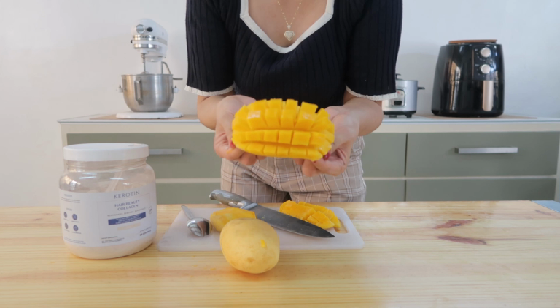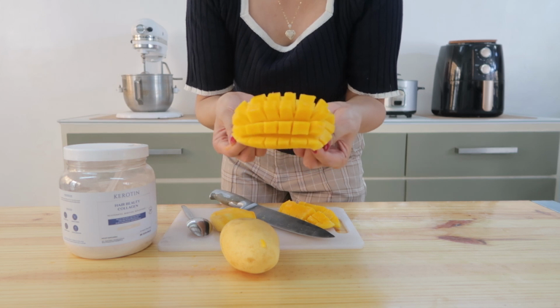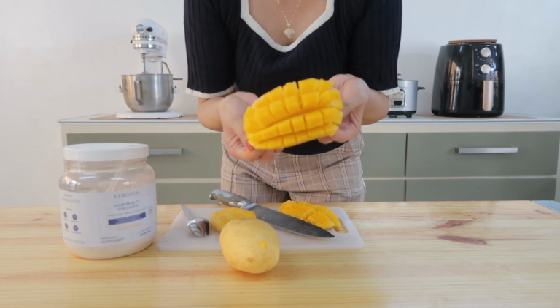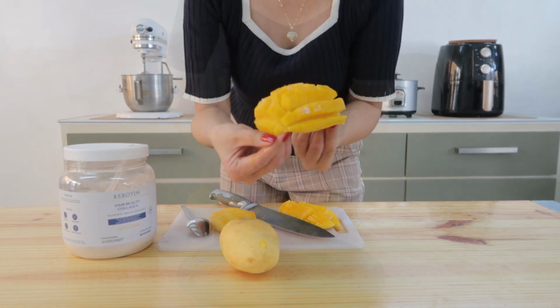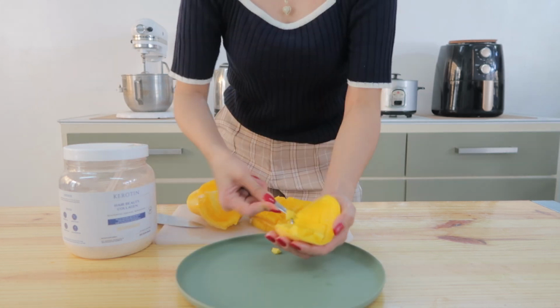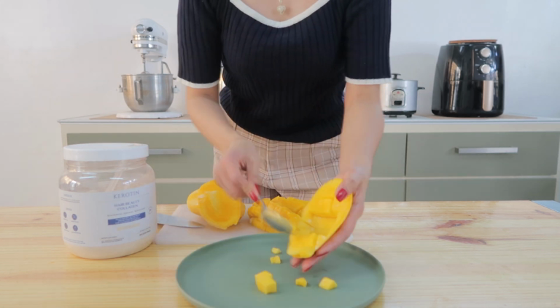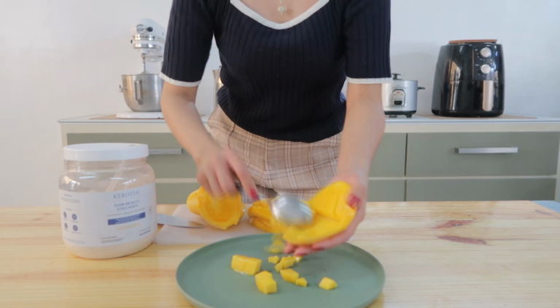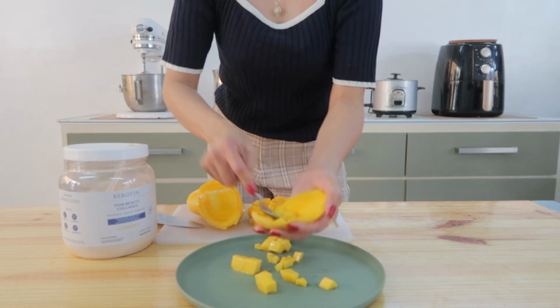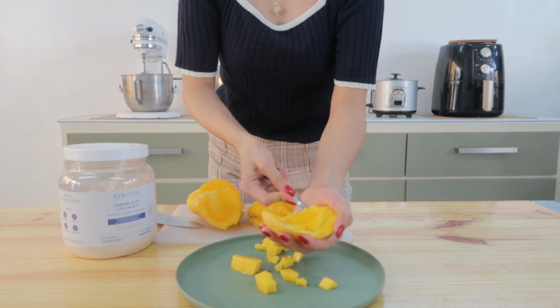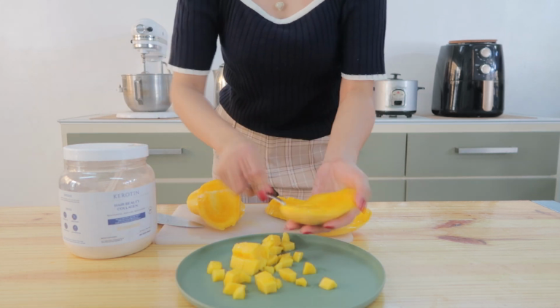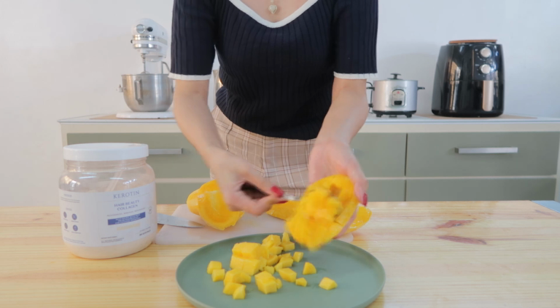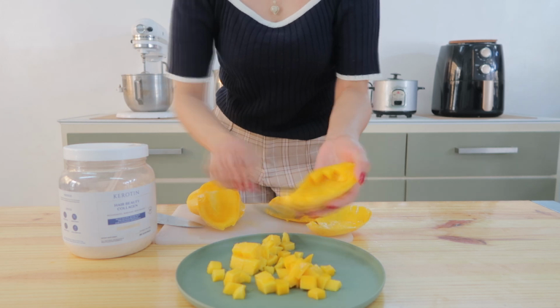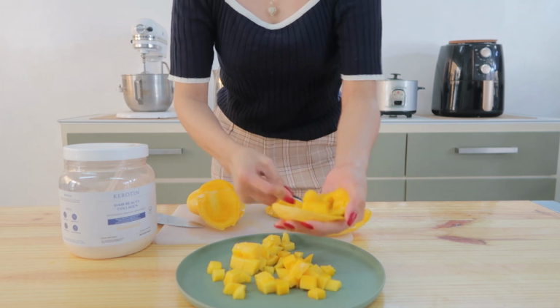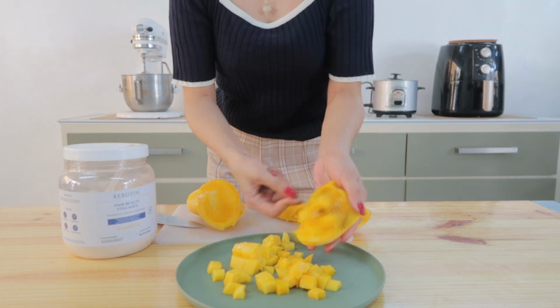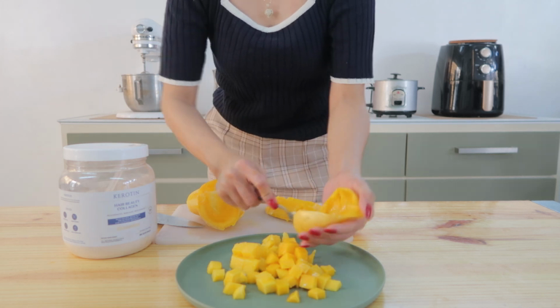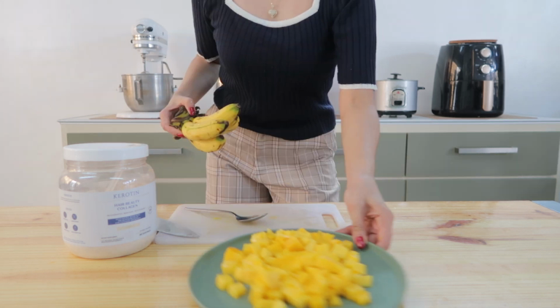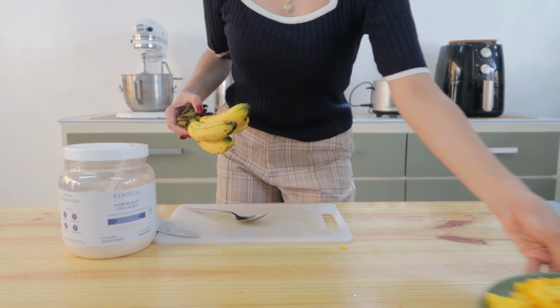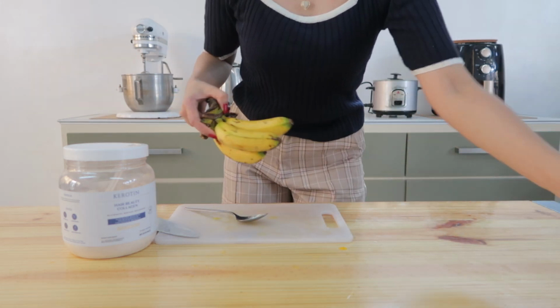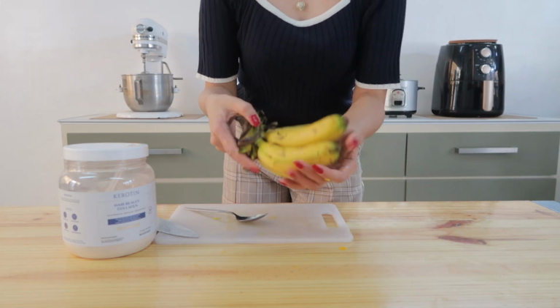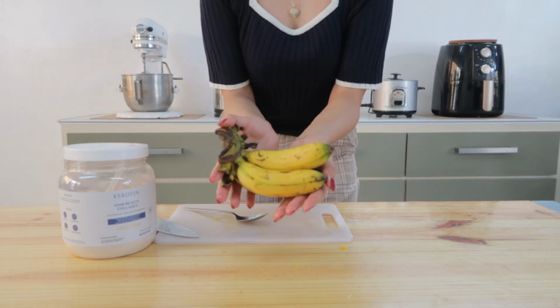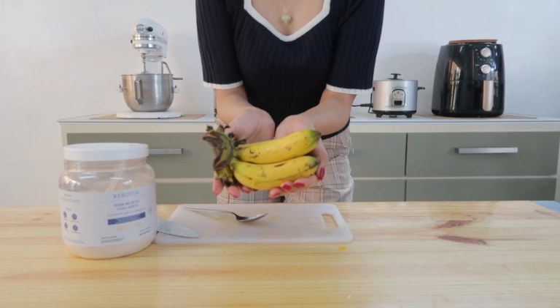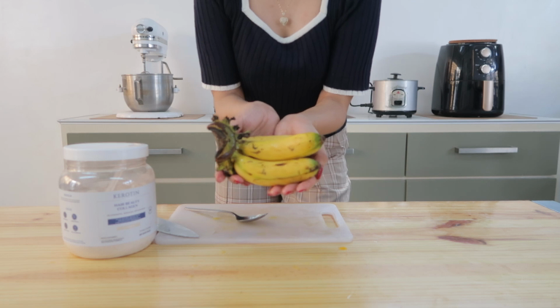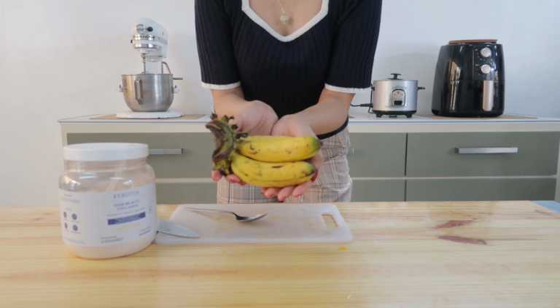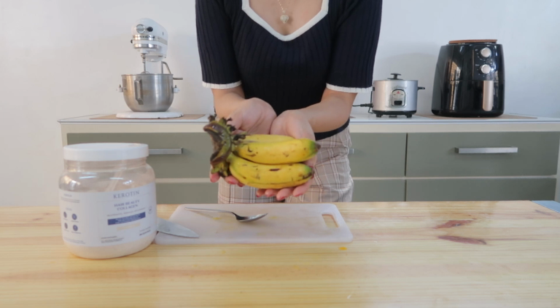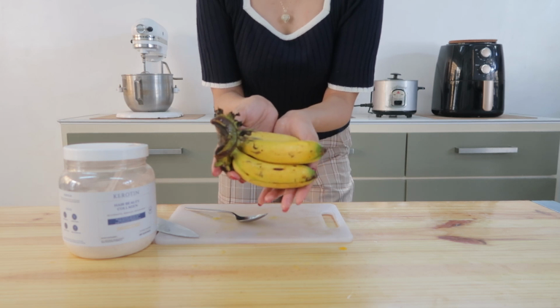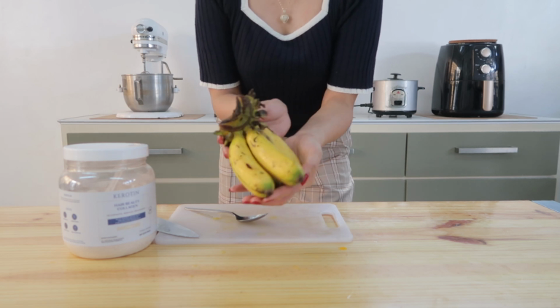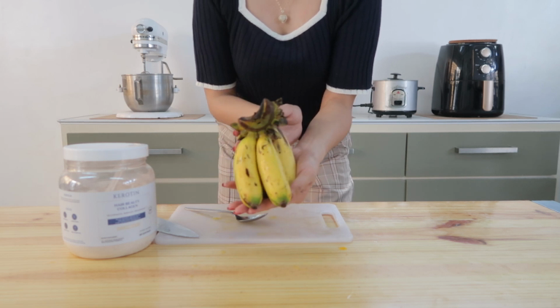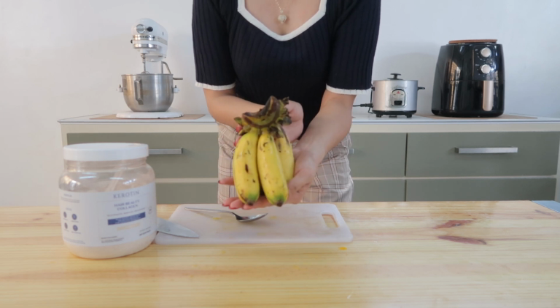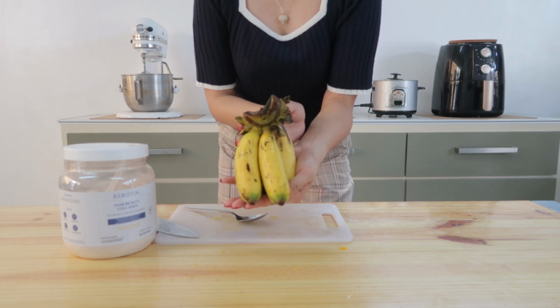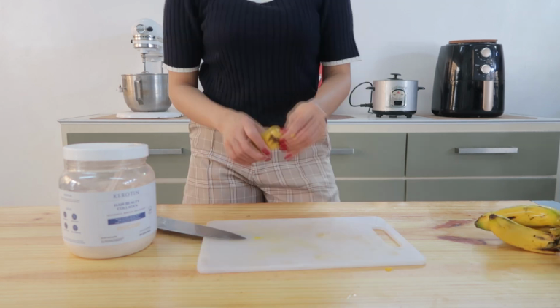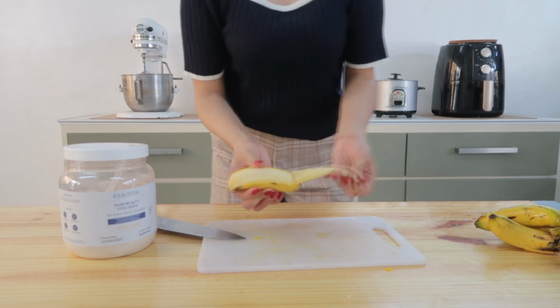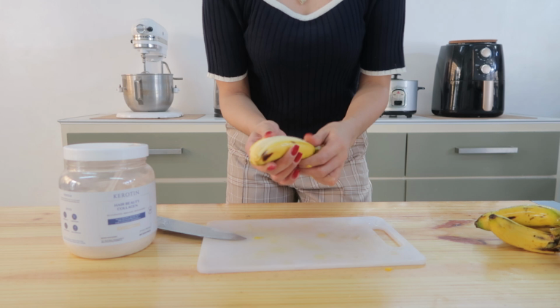Now these mangoes are so sweet — Filipino mangoes are just the best, and I'm not being biased, it's really true. So the next ingredient is banana. I'm using banana because it is rich in magnesium, potassium, proteins, vitamin B6, and vitamin C.